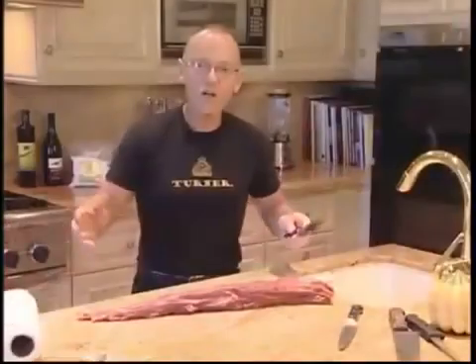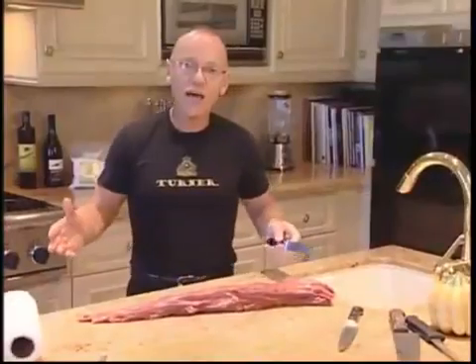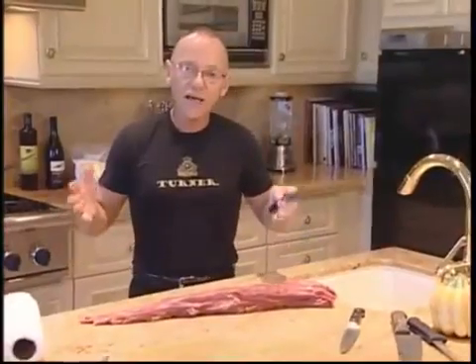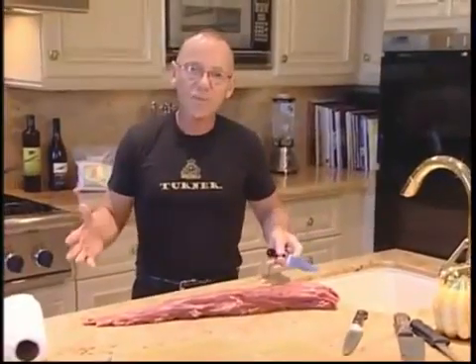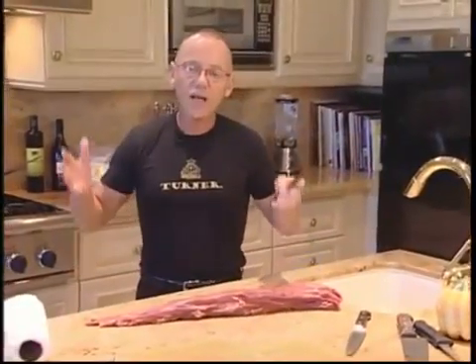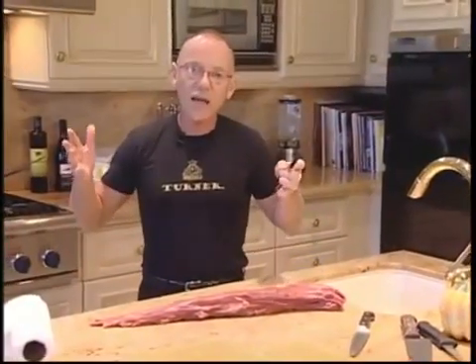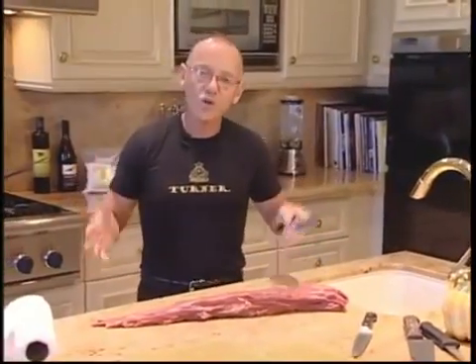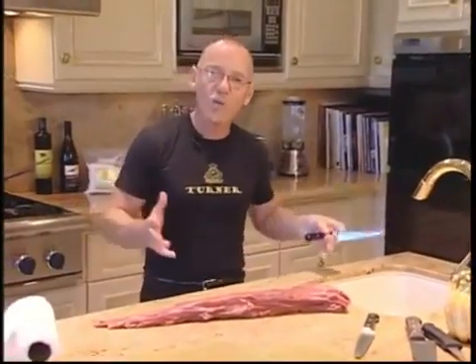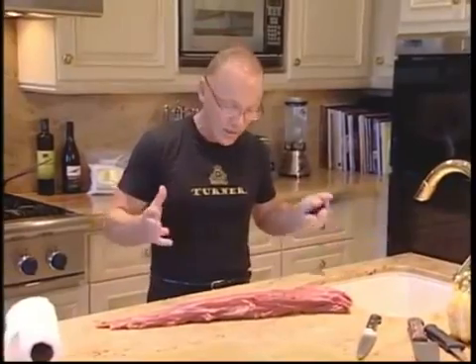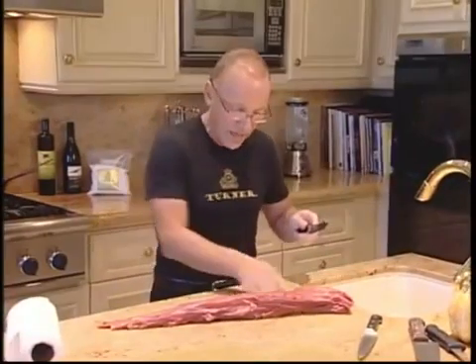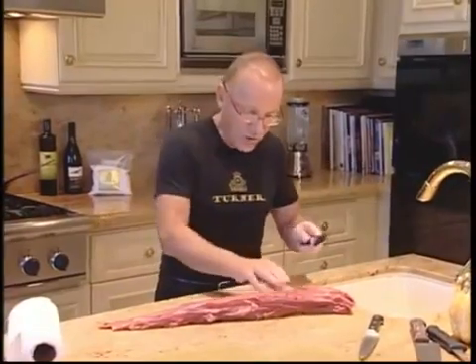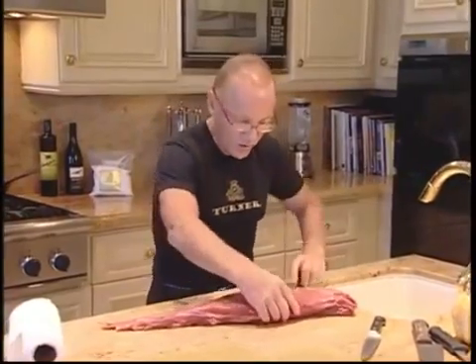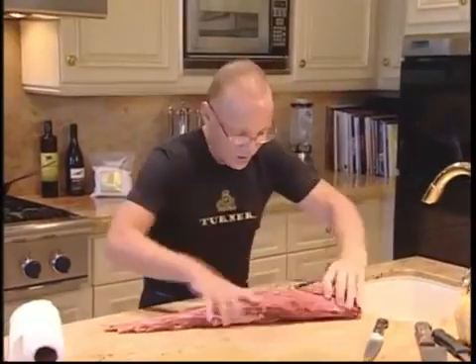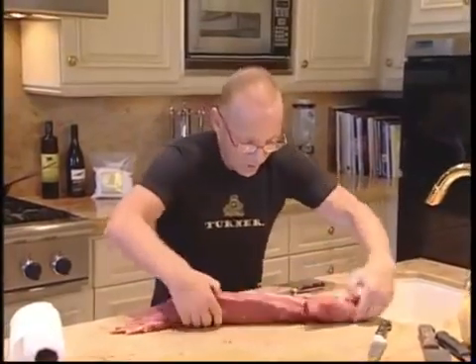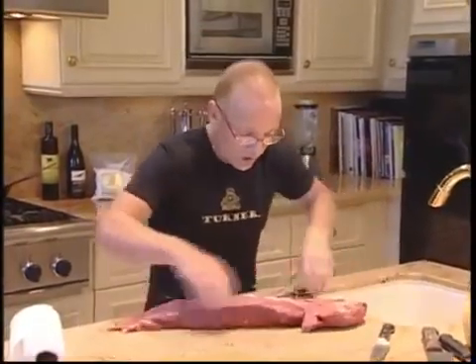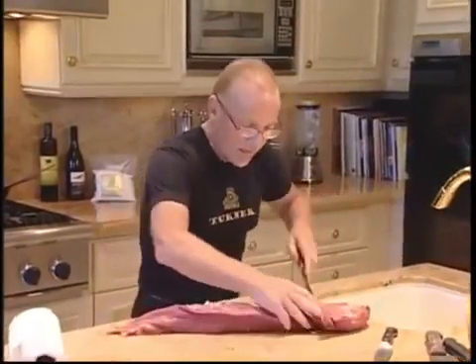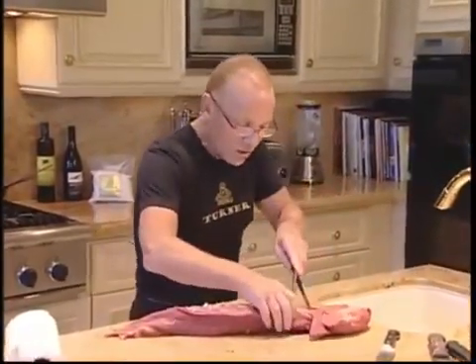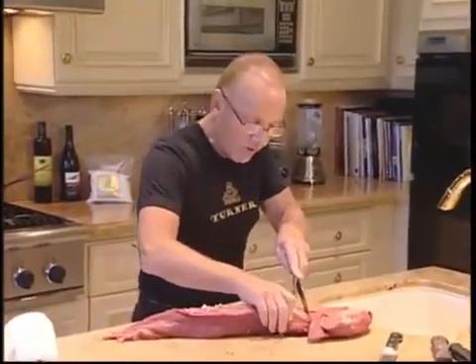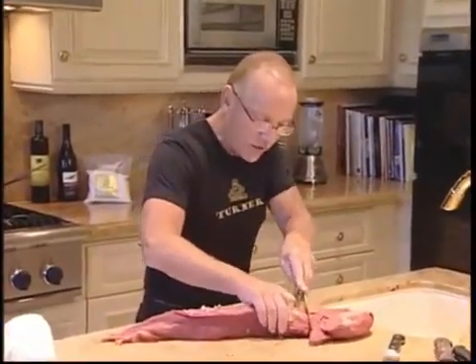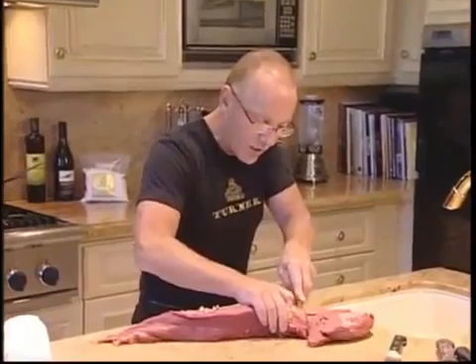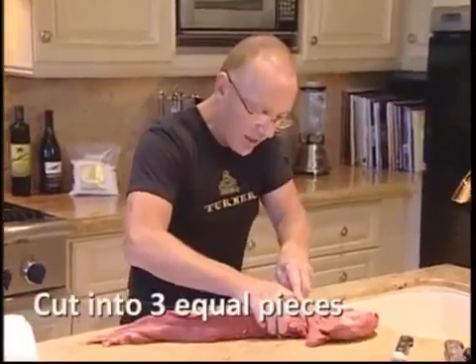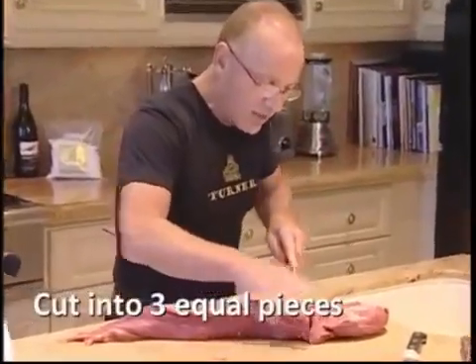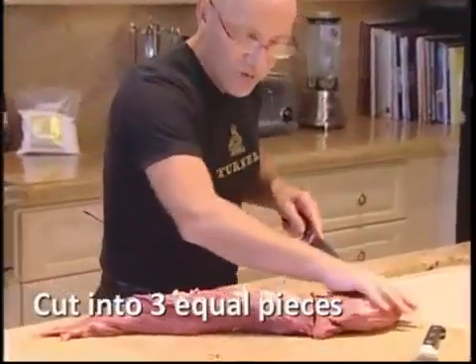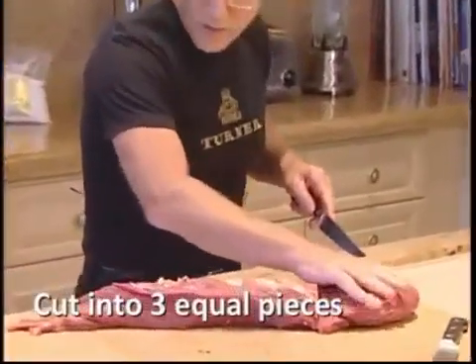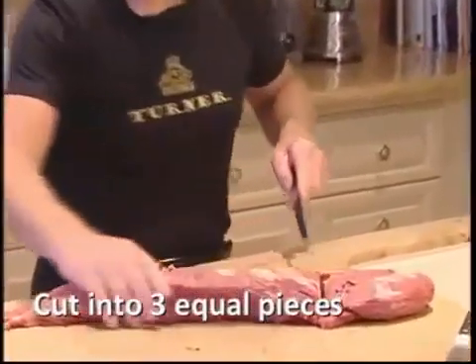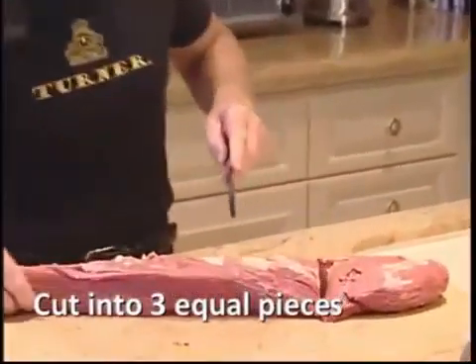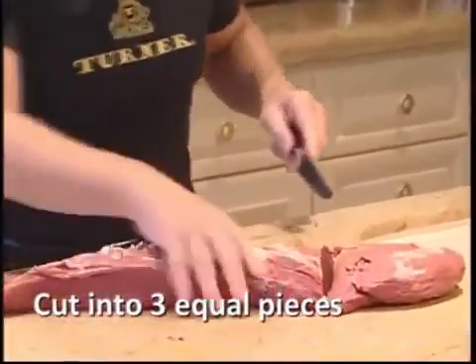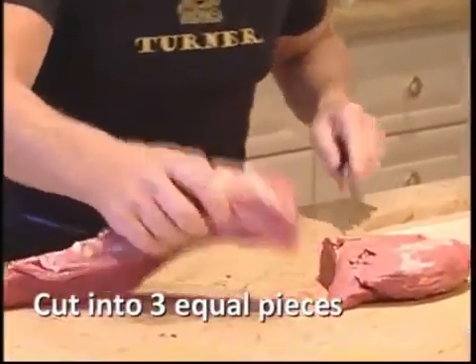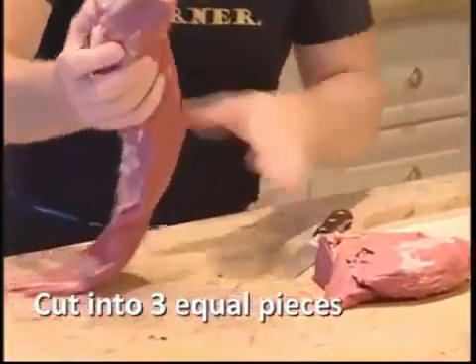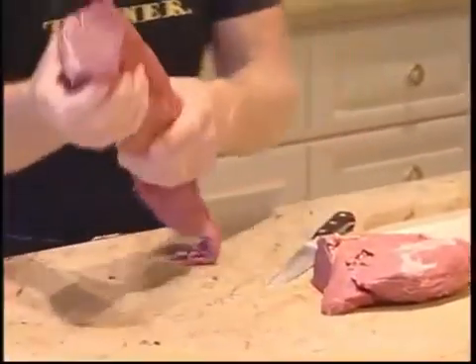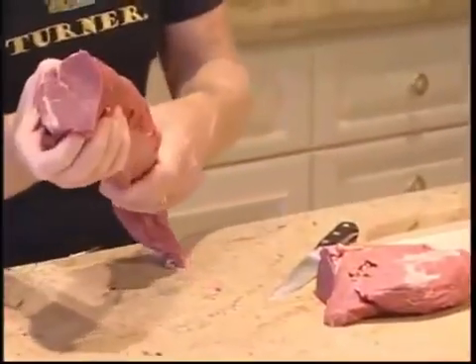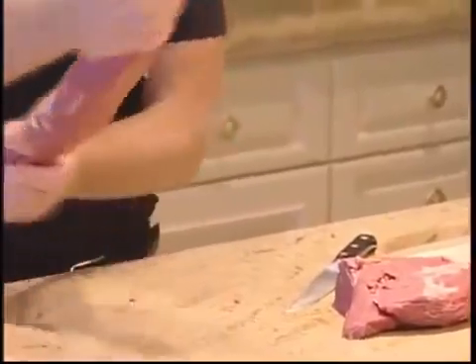I'm going to show you how to cut it up and how you can store away what you don't eat today. The first thing I want you to notice is just go in here and cut it off here. That's the head of the tenderloin, that's the tail of the tenderloin. You've got this beautiful lean meat here.